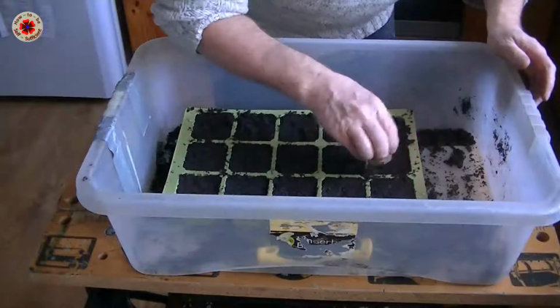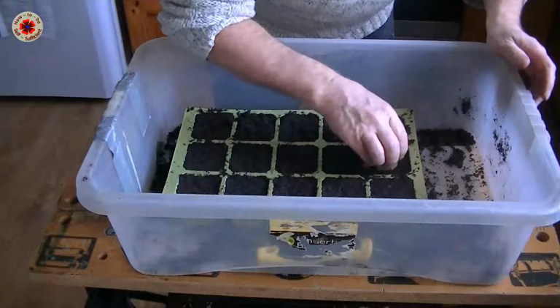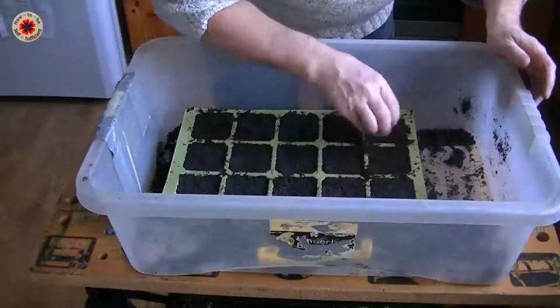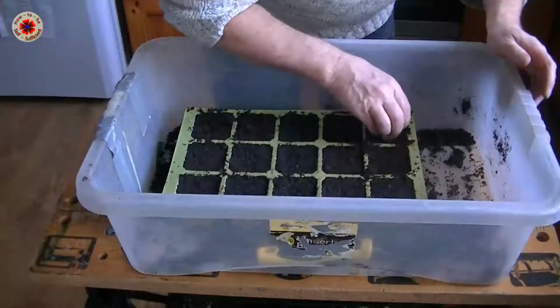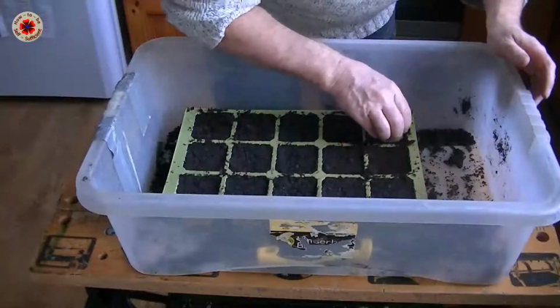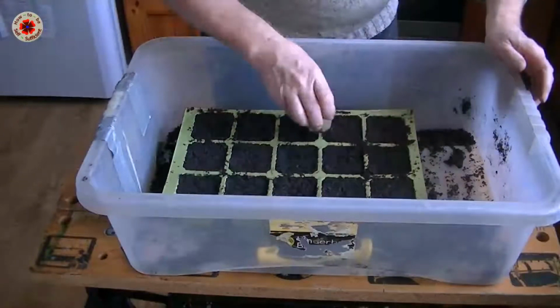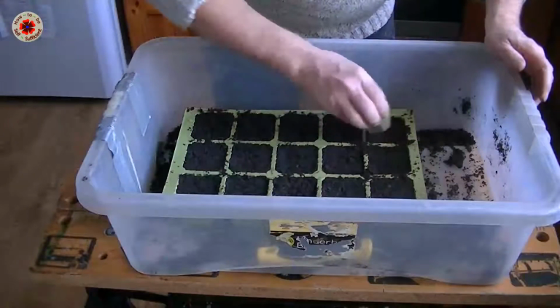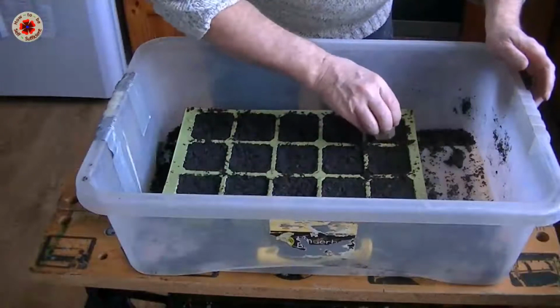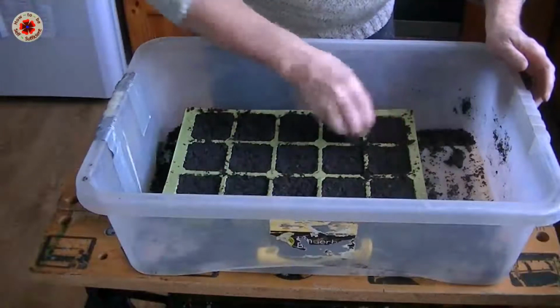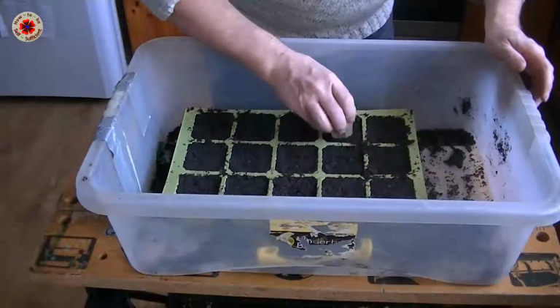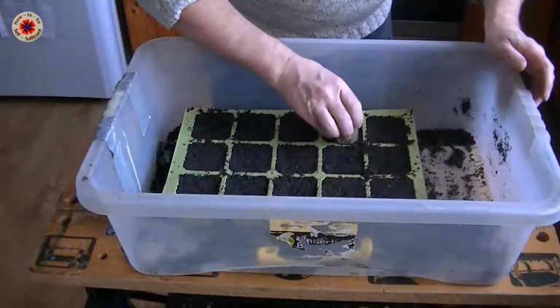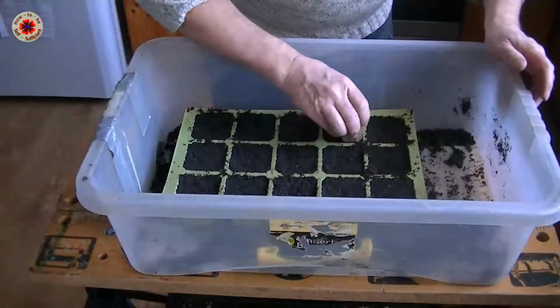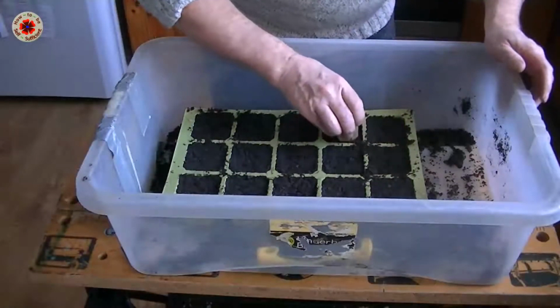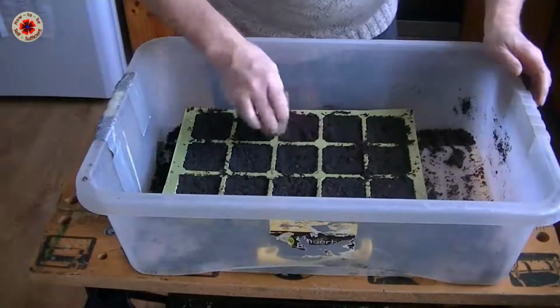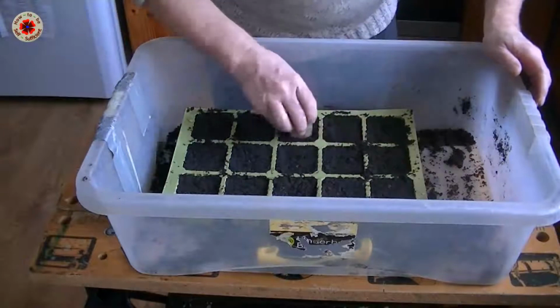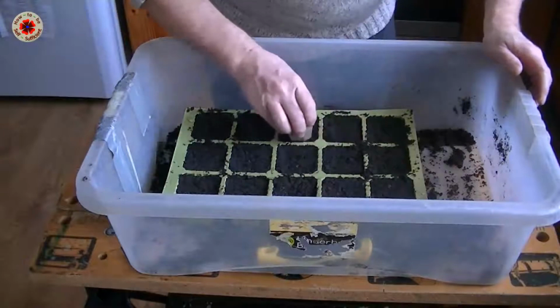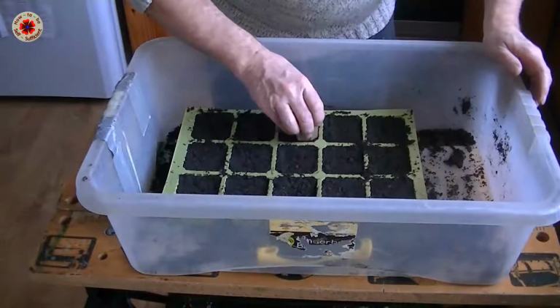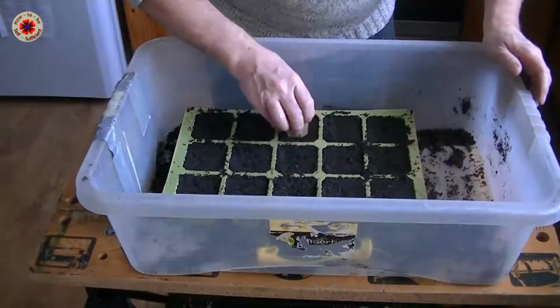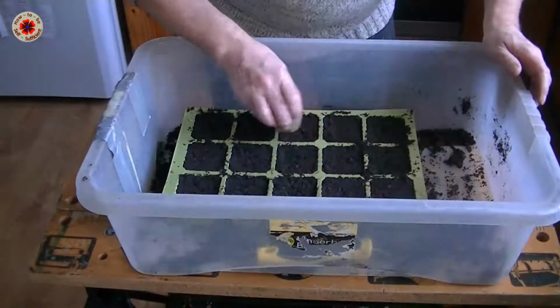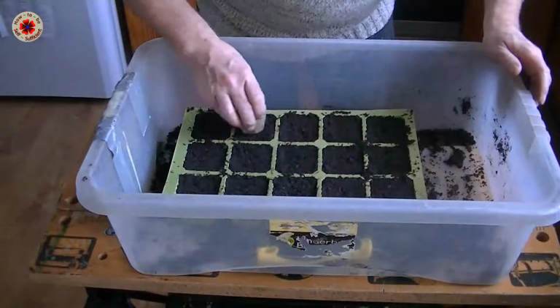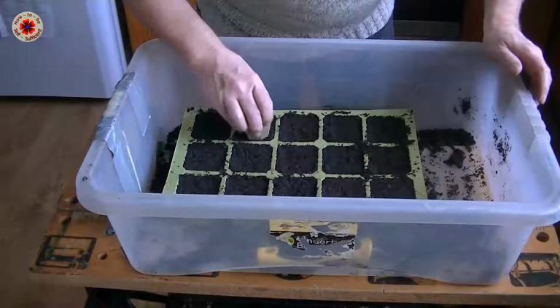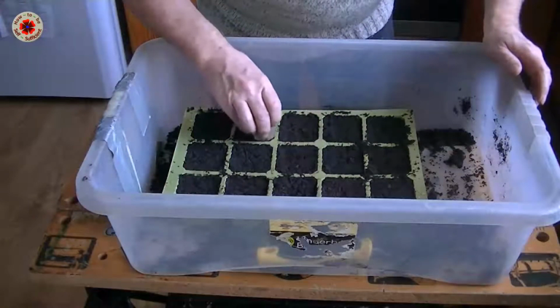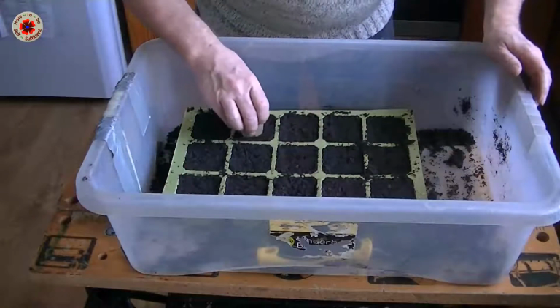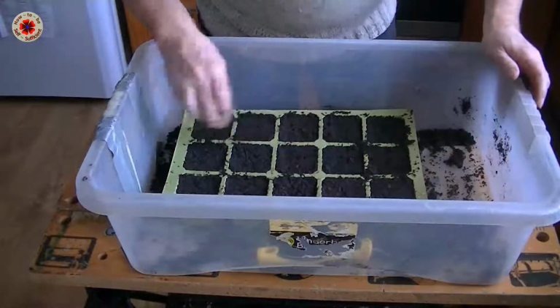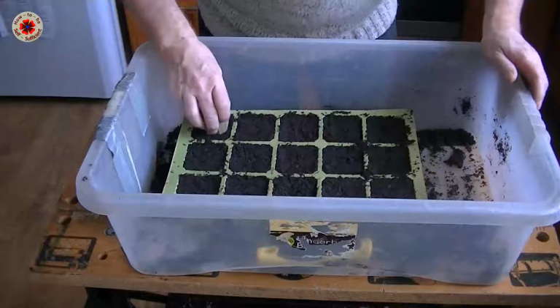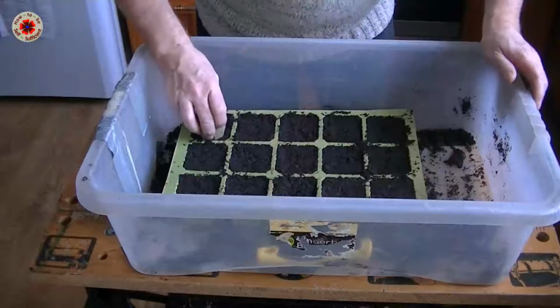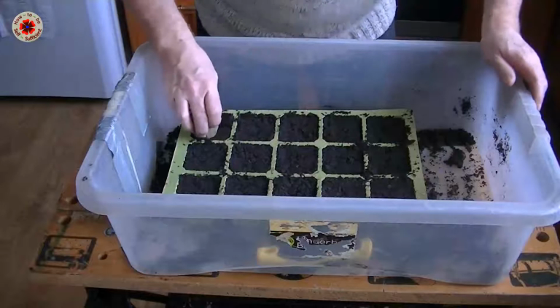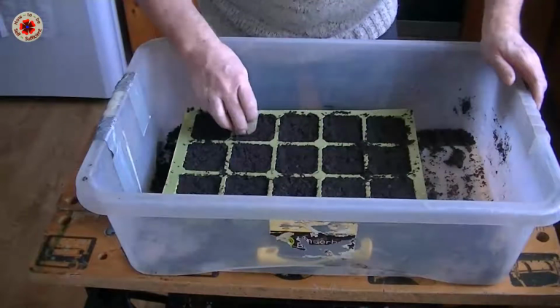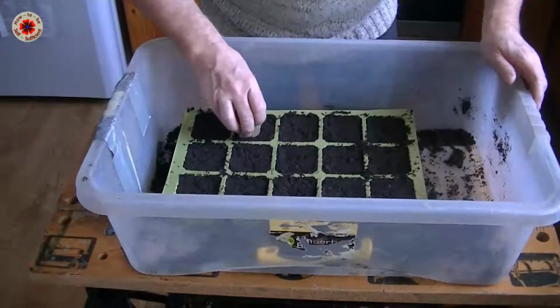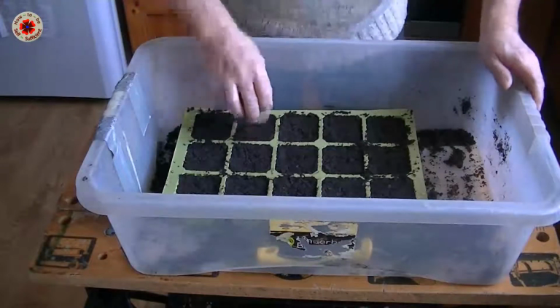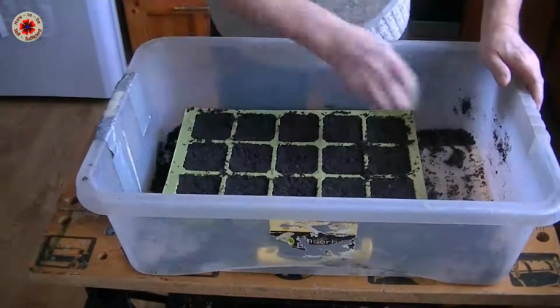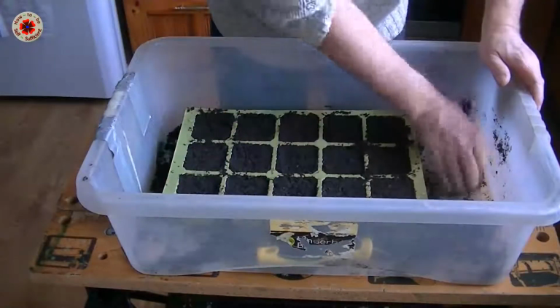I think this is so exciting — I've never sown this early before or used a propagator. I've always just put things directly into the earth at their current time, but anyway it's quite exciting and I'm really enjoying this little adventure.